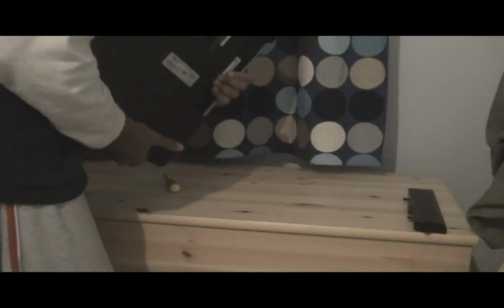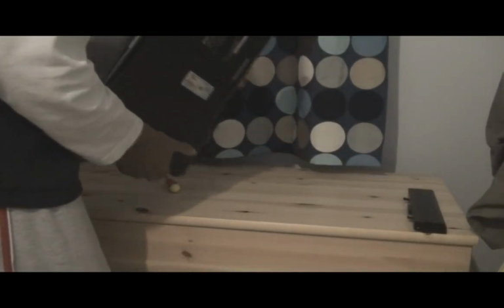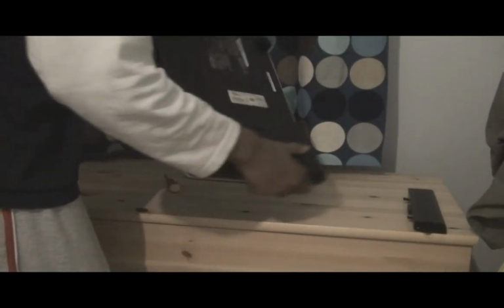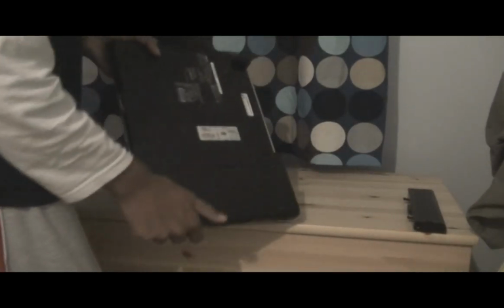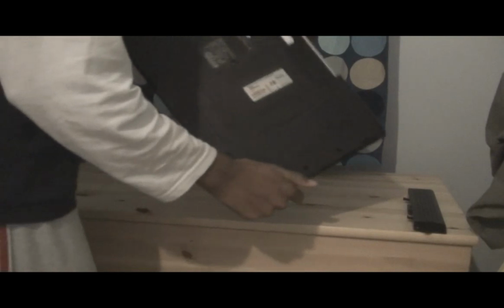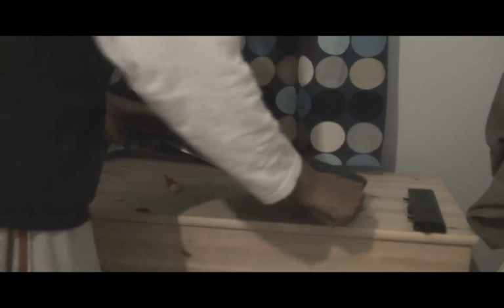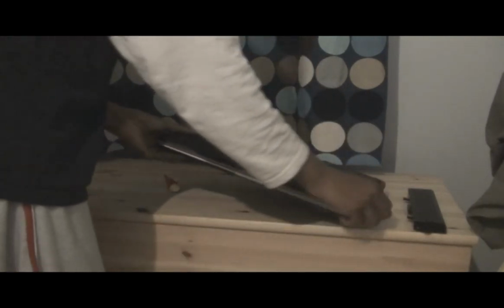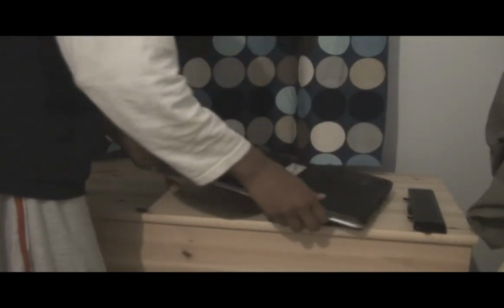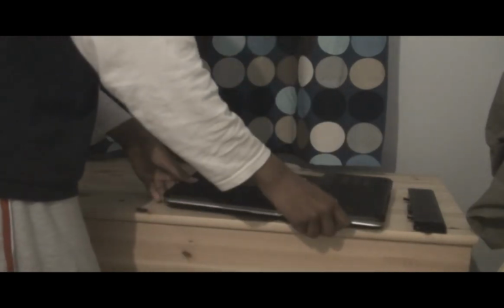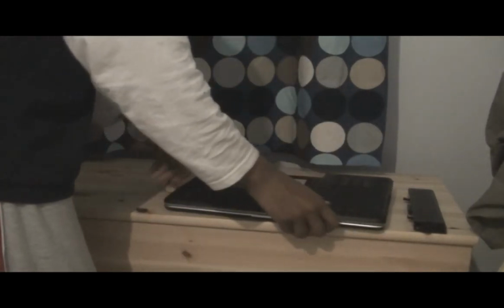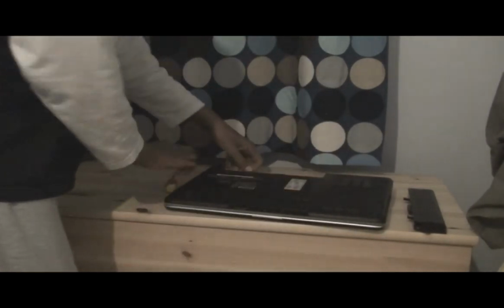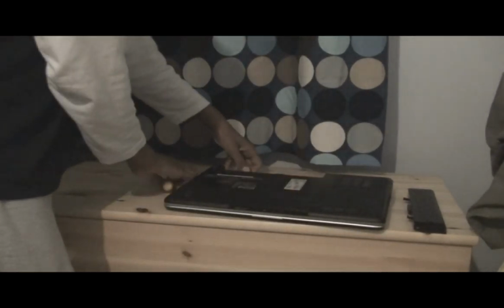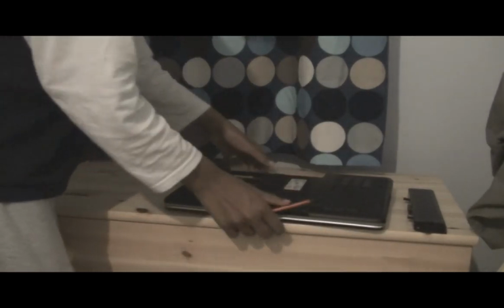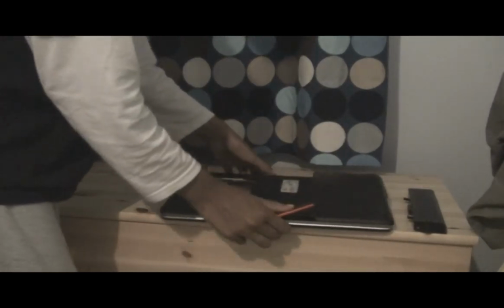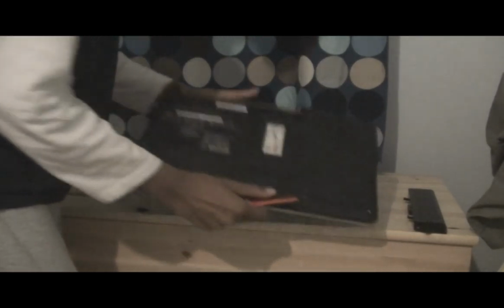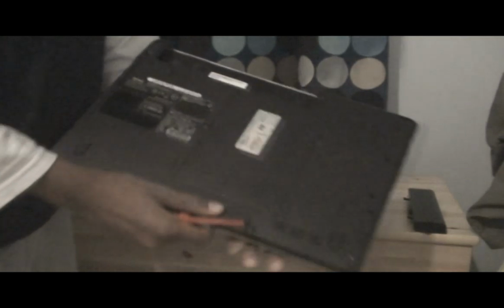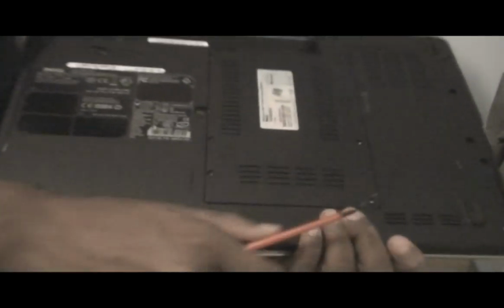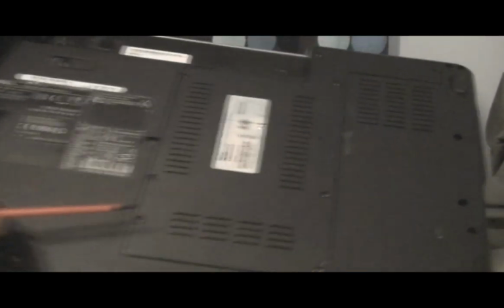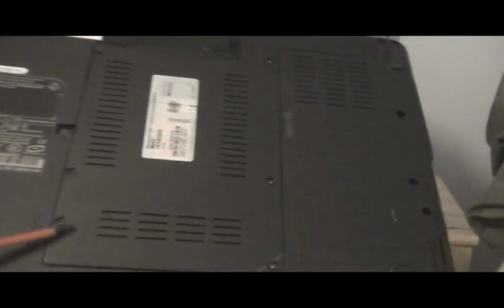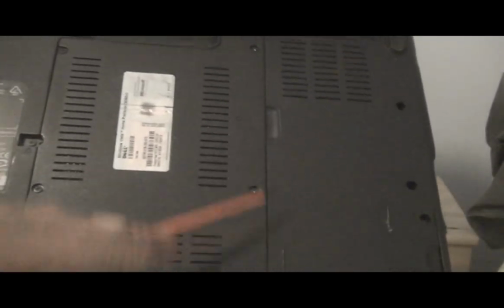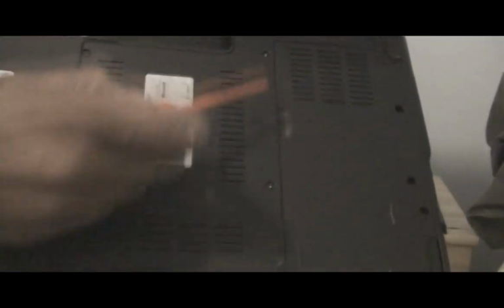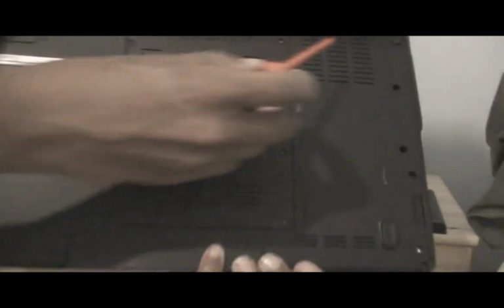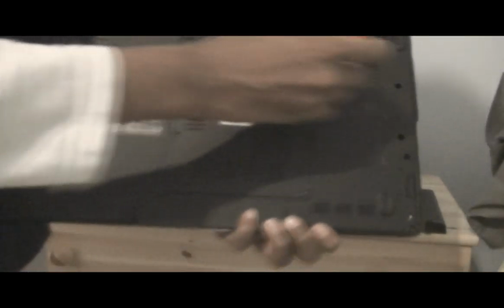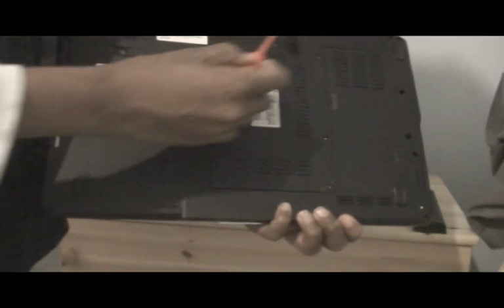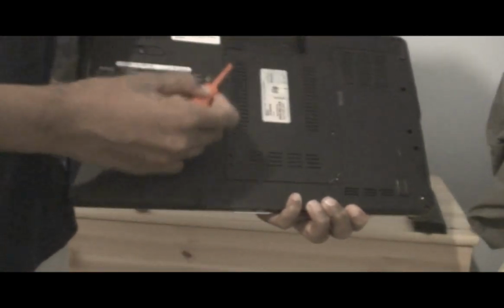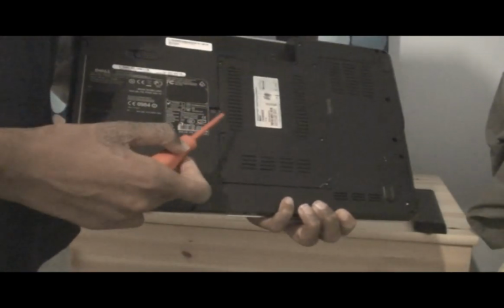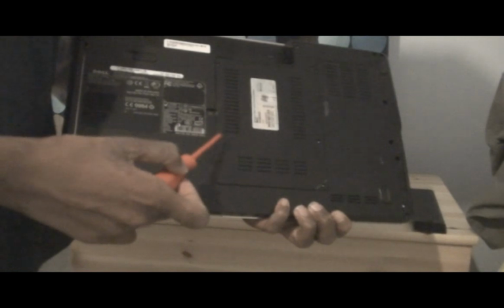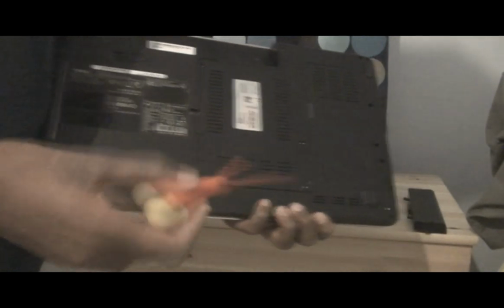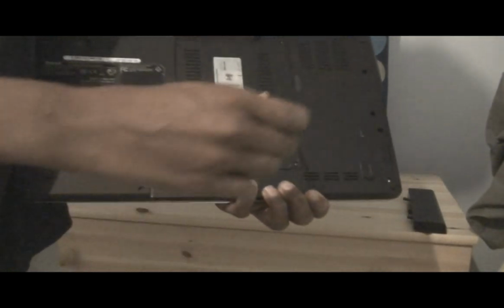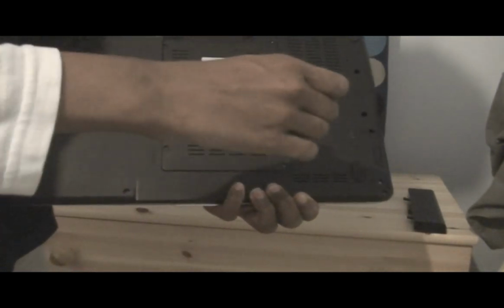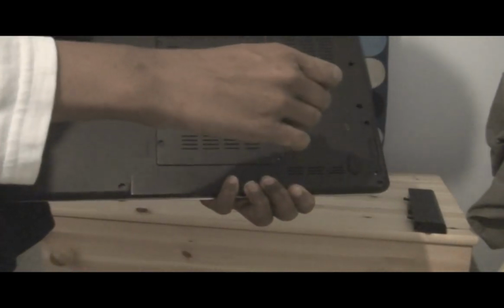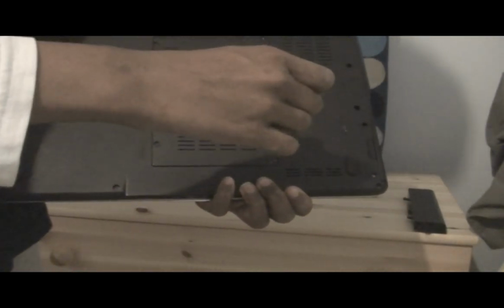Then you need to have it on the flip side like this. You'll have 8 screws — so 1, 2, 3, 4, 5, 6, 7, and 8. Just start undoing them all.